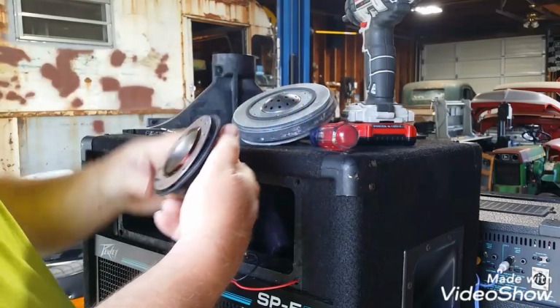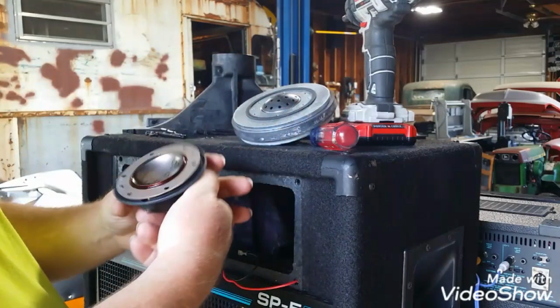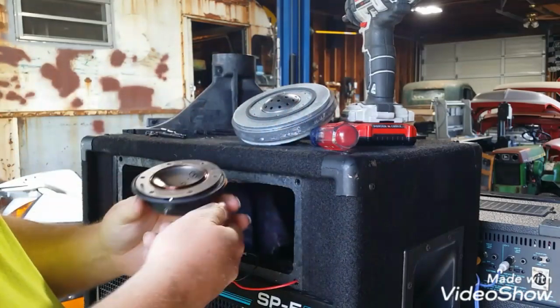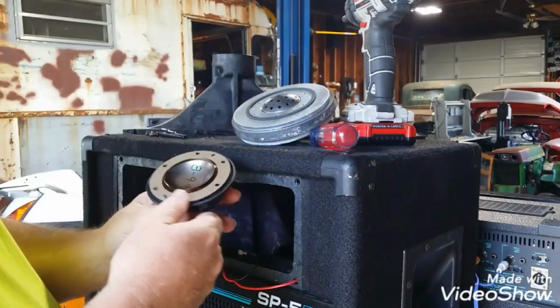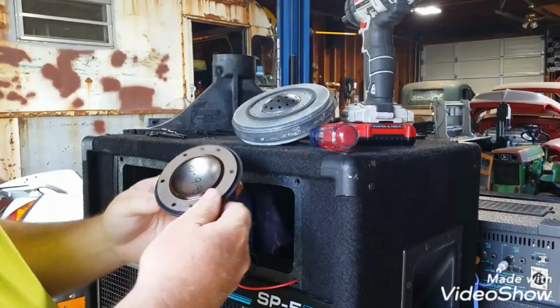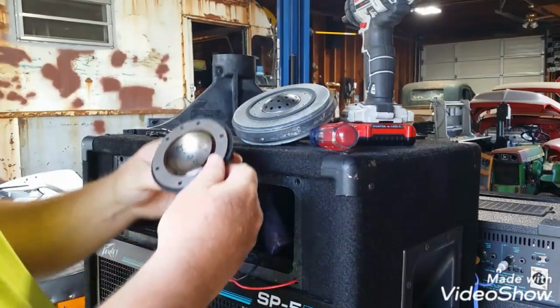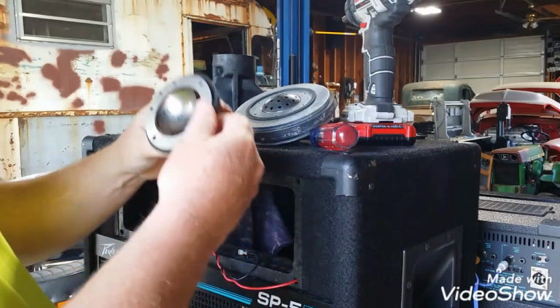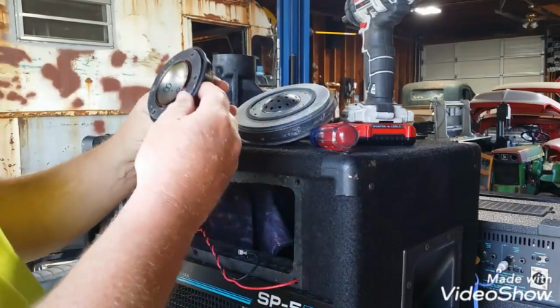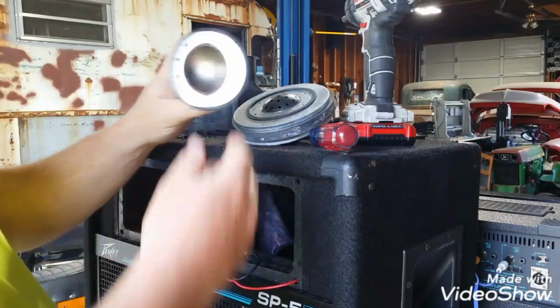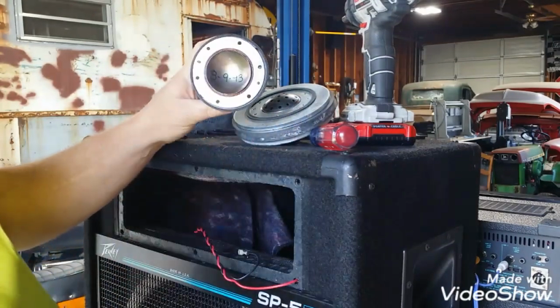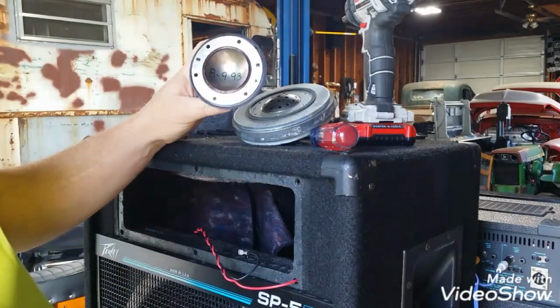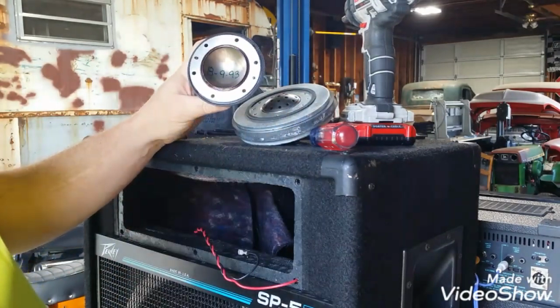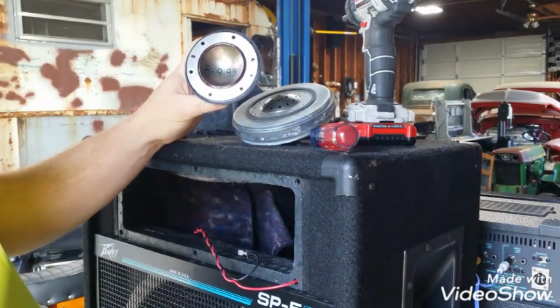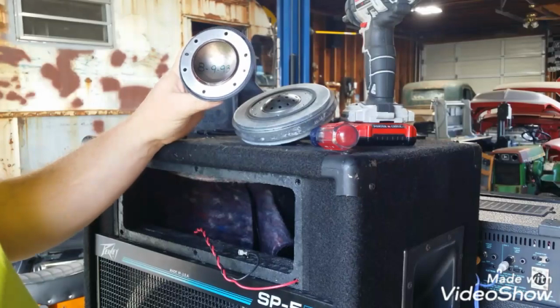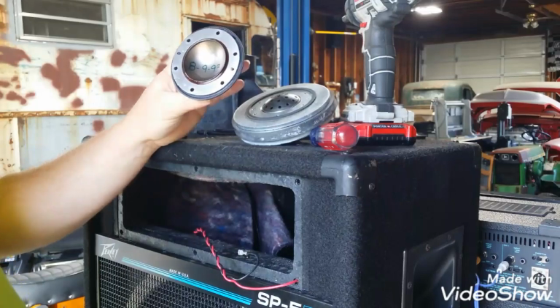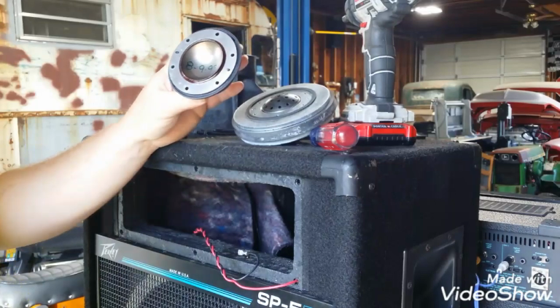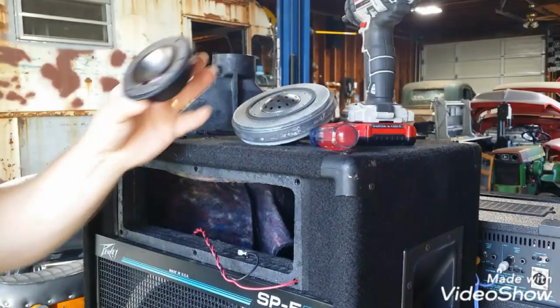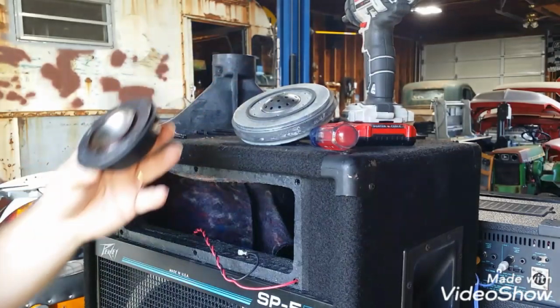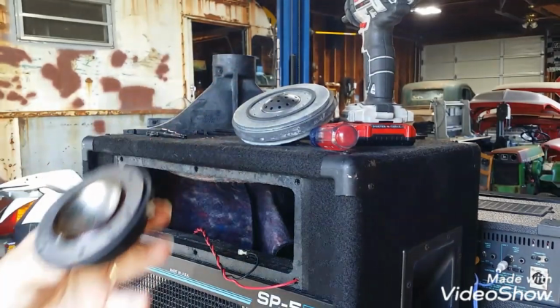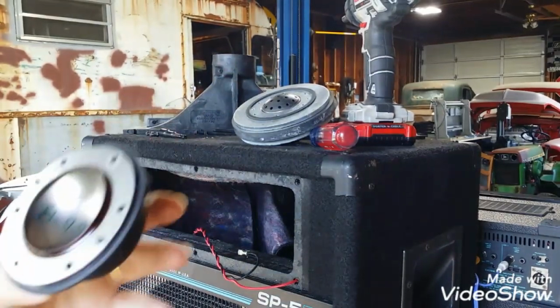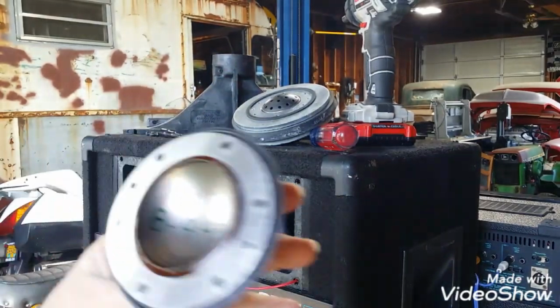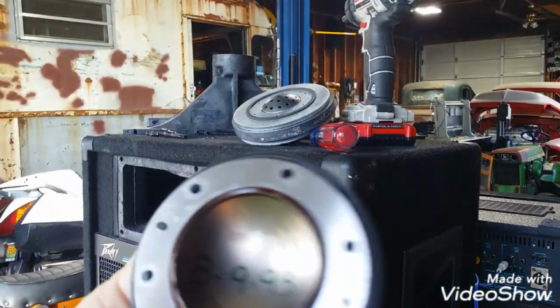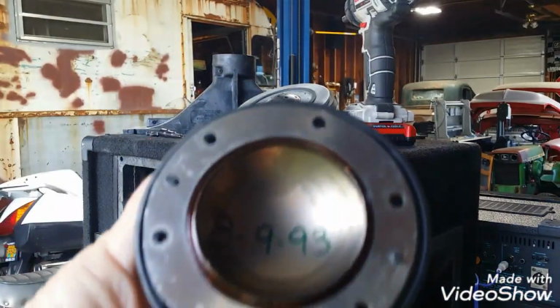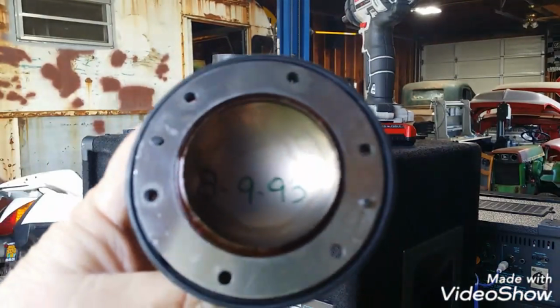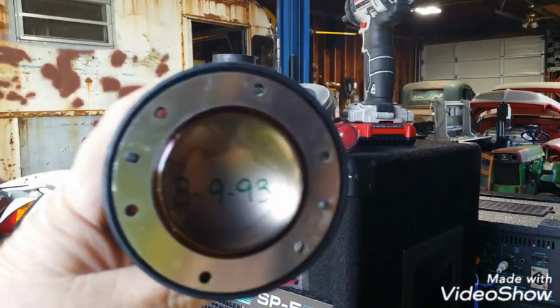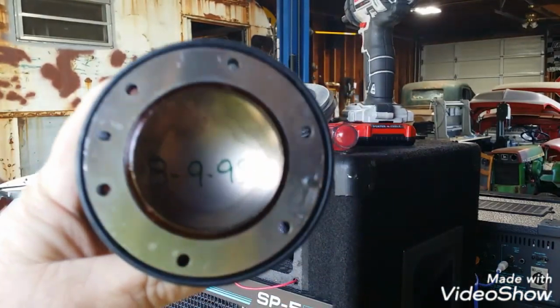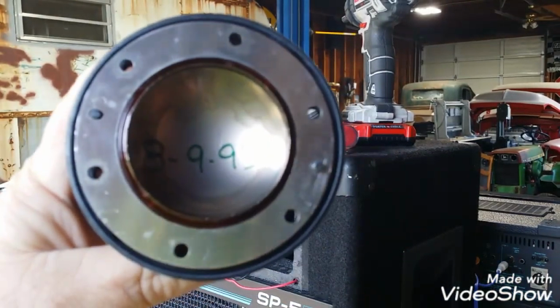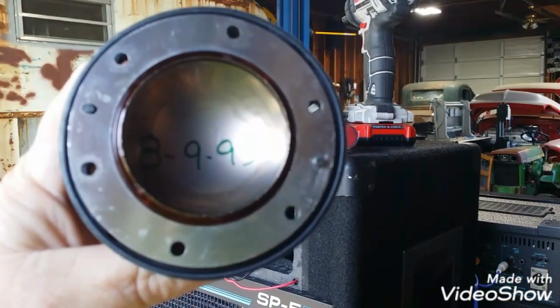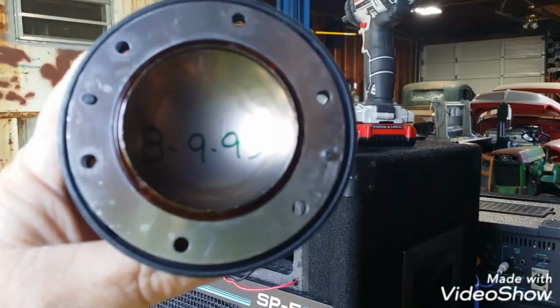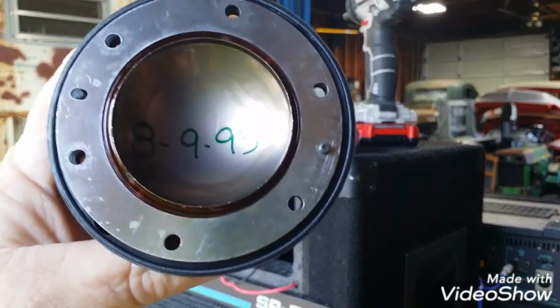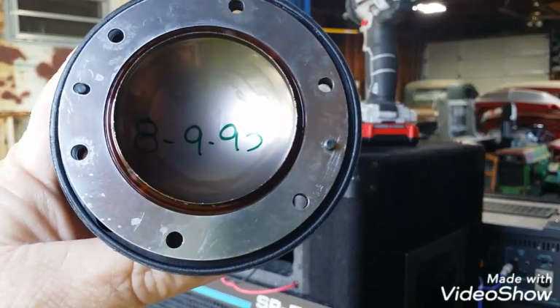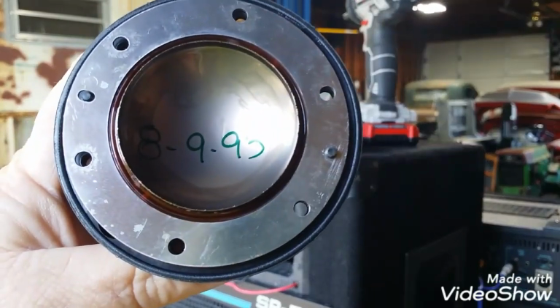Oh, somebody dated that — look at that. August 1993. Put you on hold and we'll go on eBay and find another one.